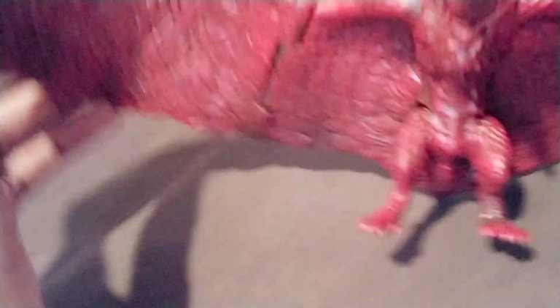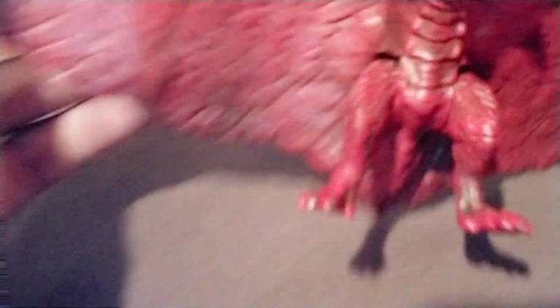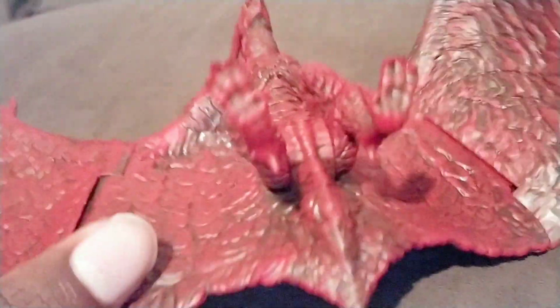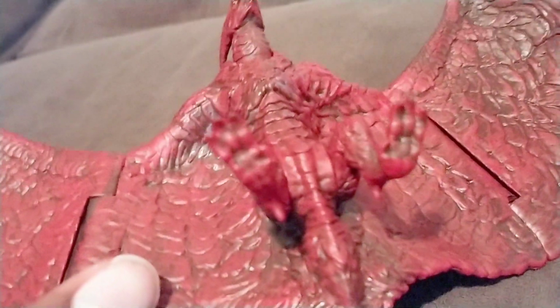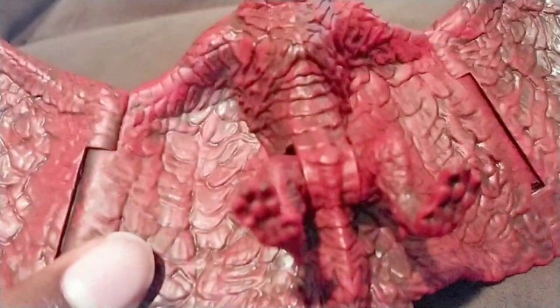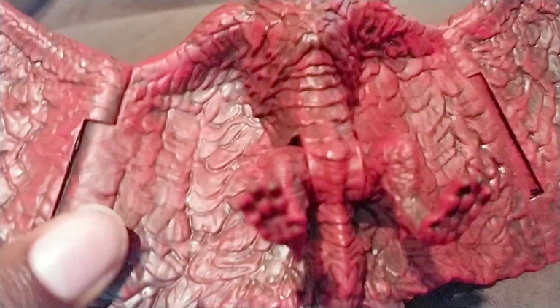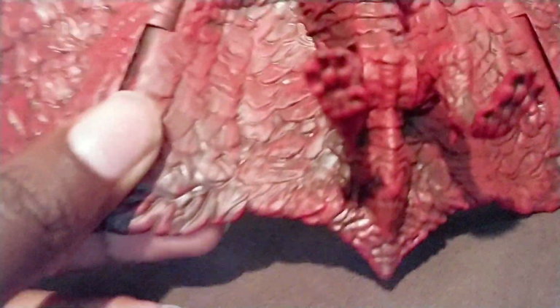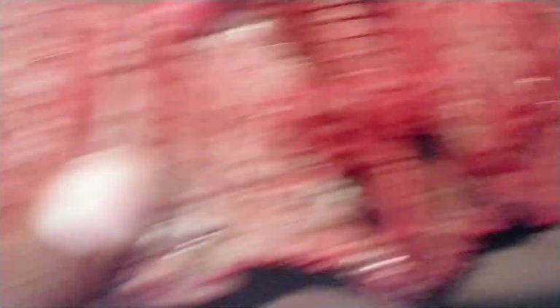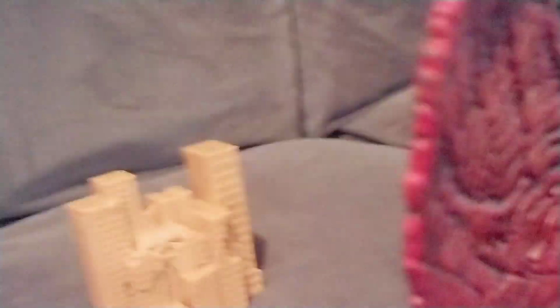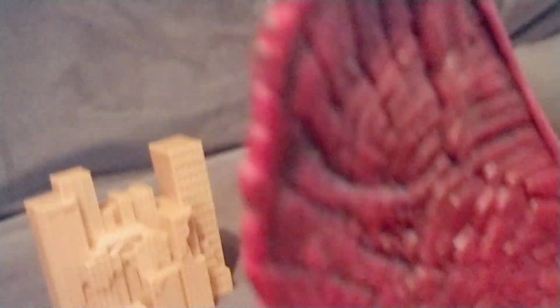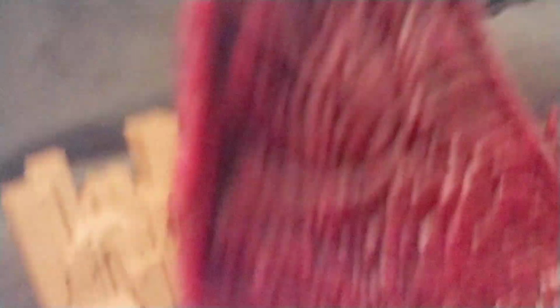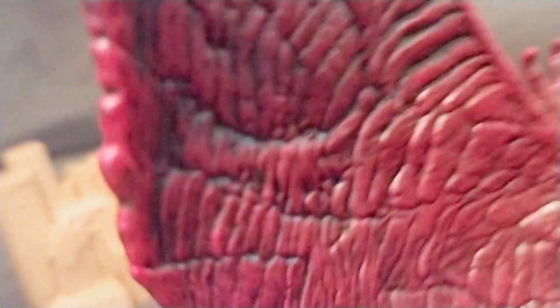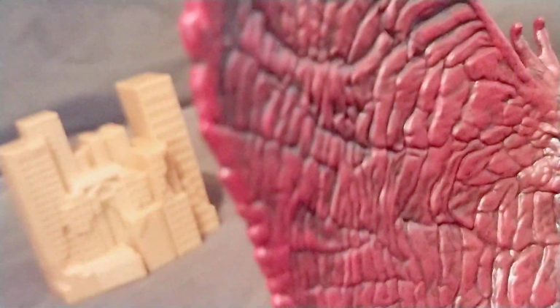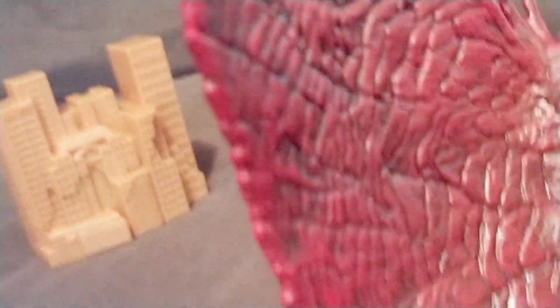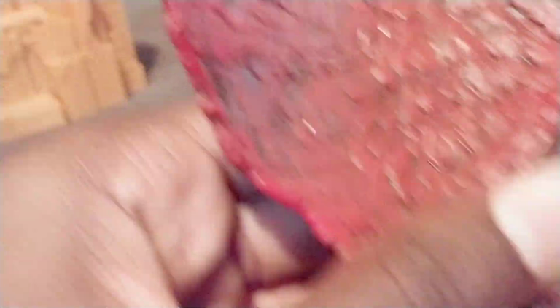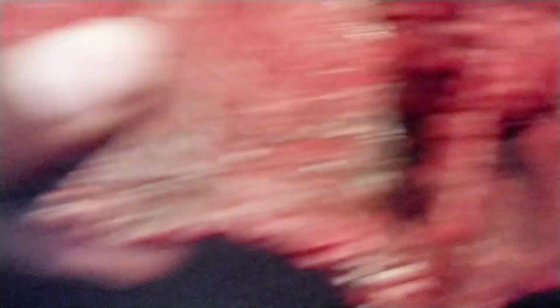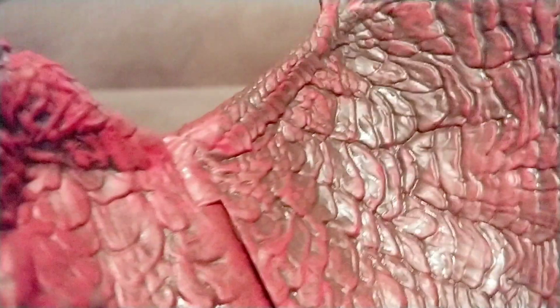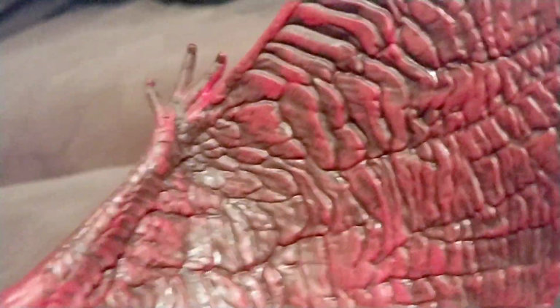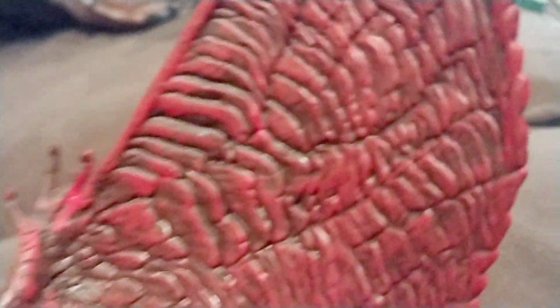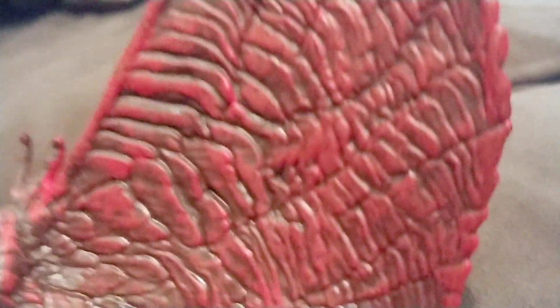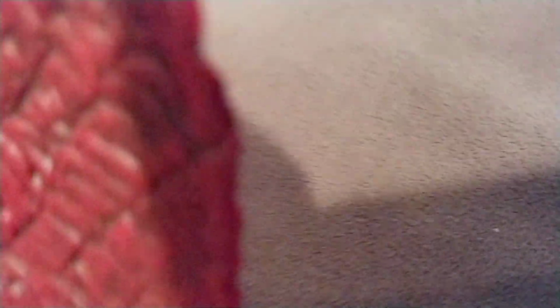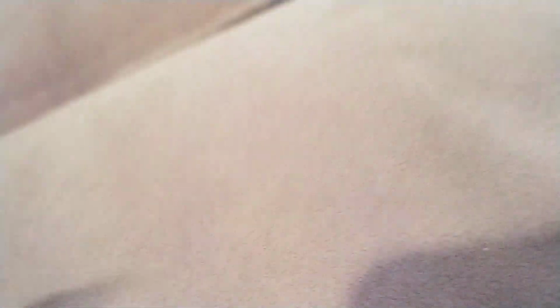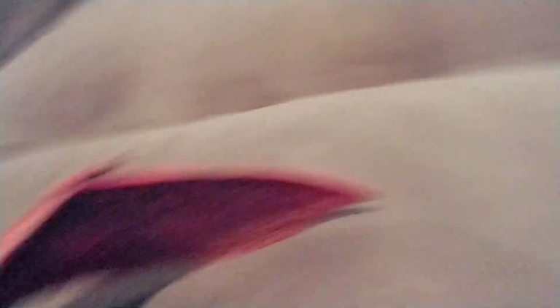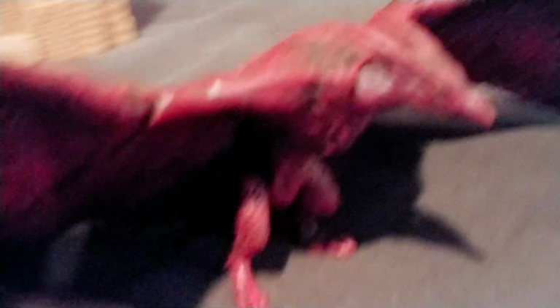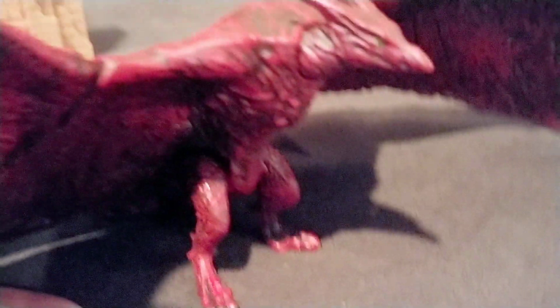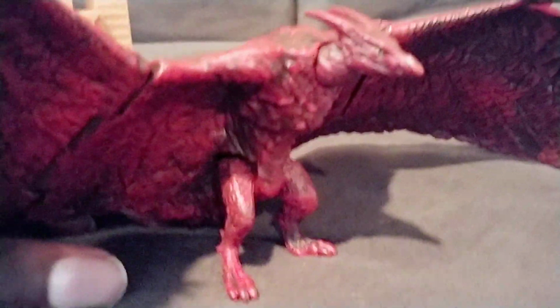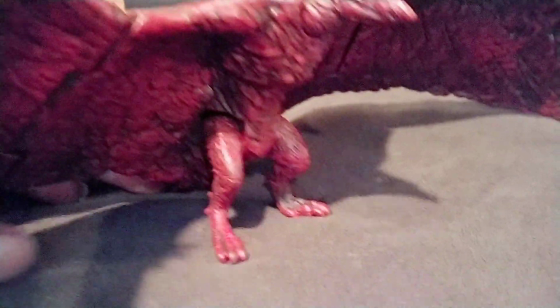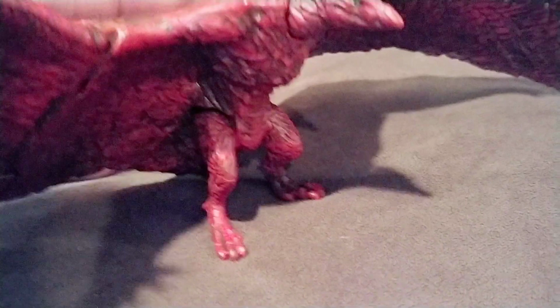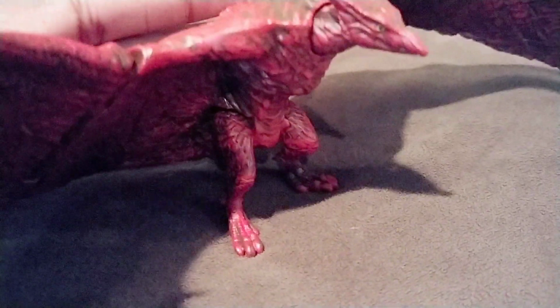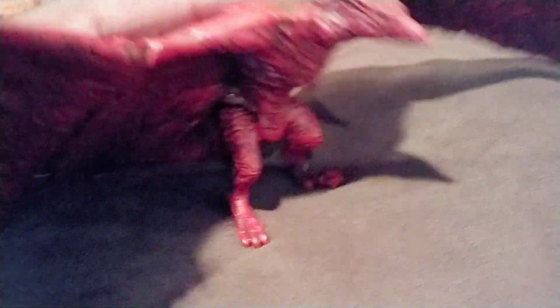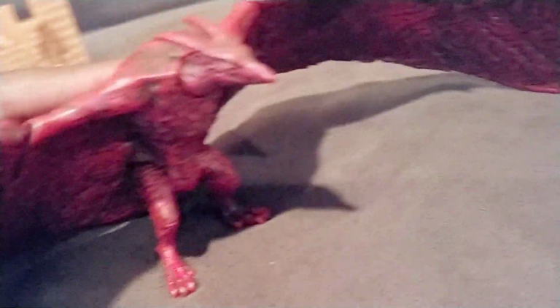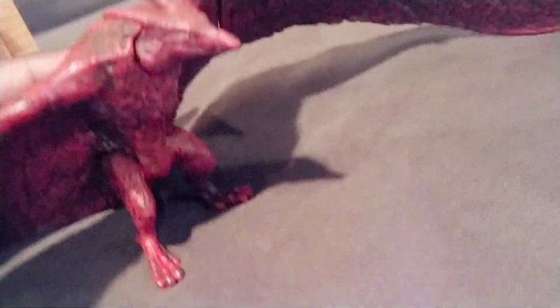The only thing it doesn't have is the fire — the magma coming from the bottom of his wings. He's just all red. But it's still fine, it's Rodan.